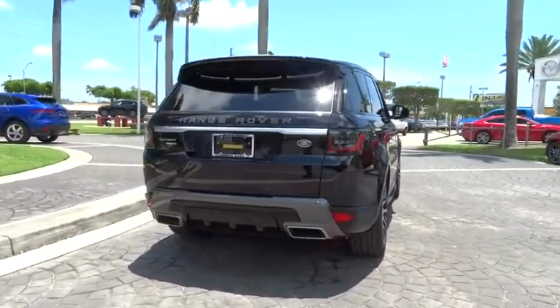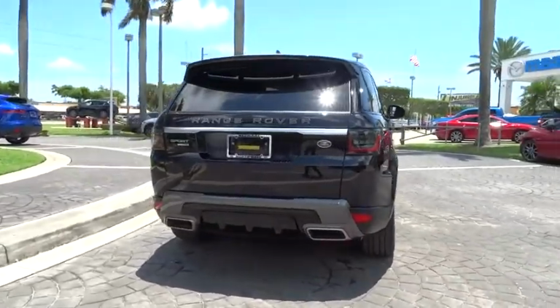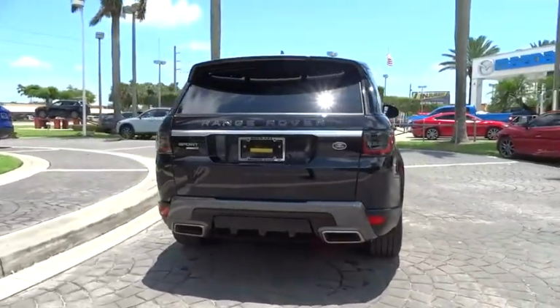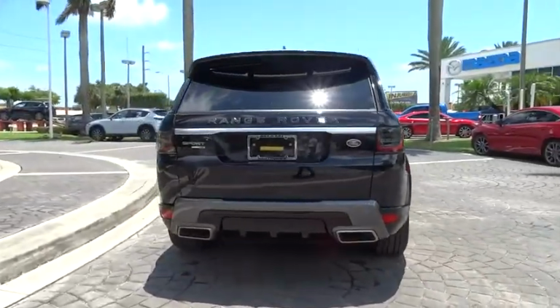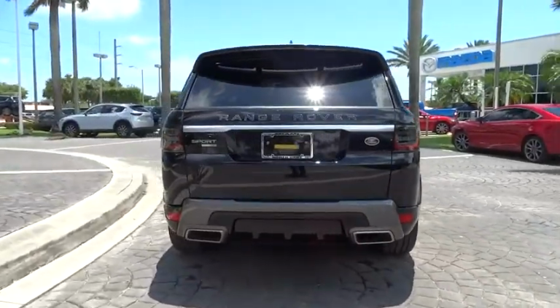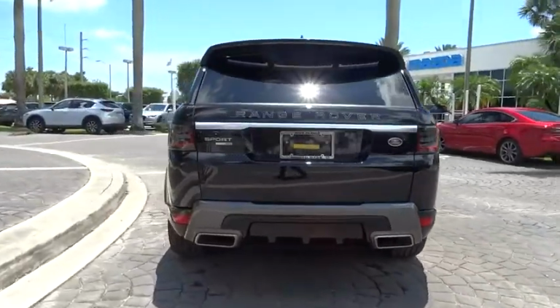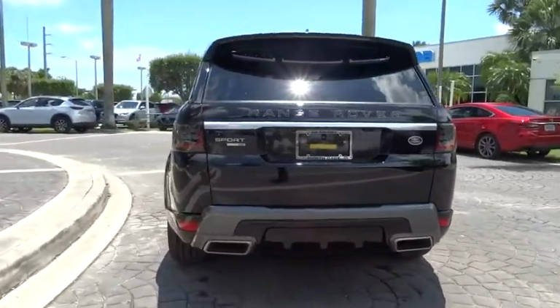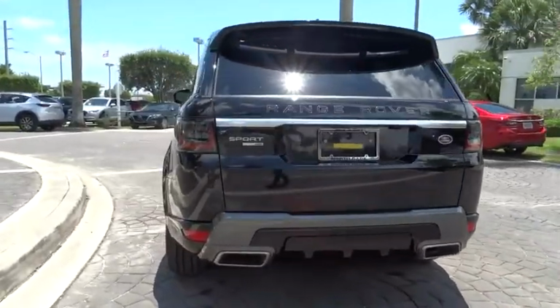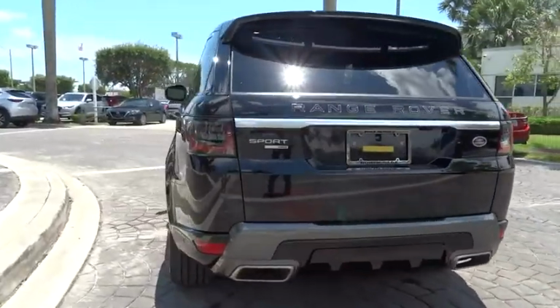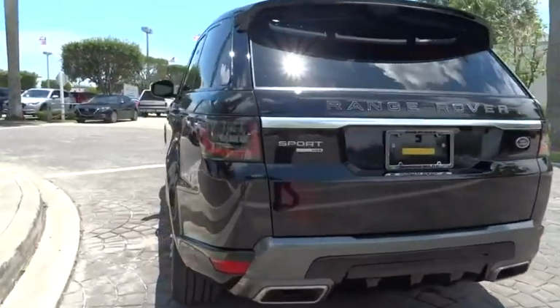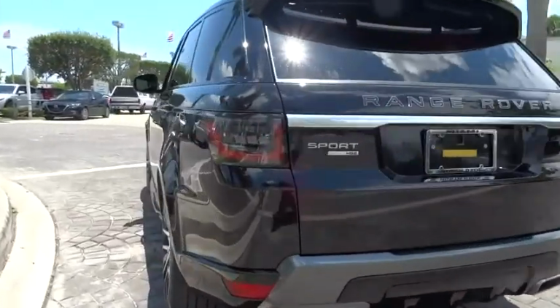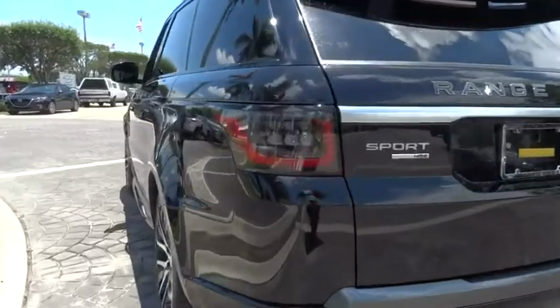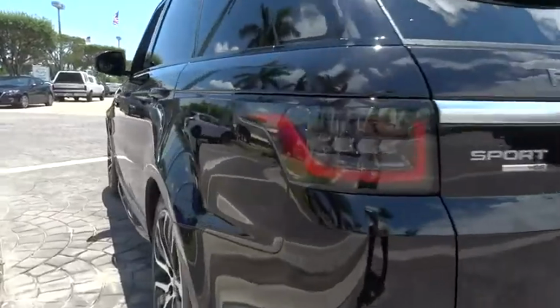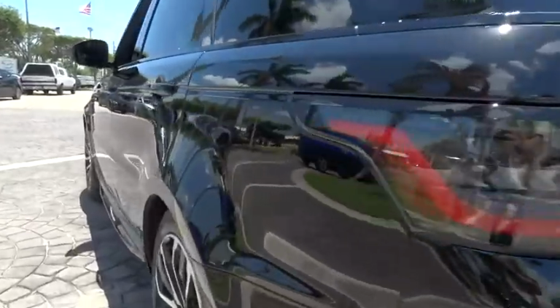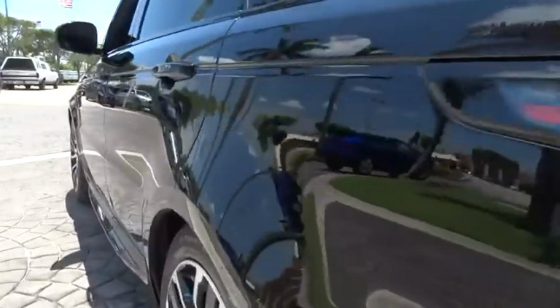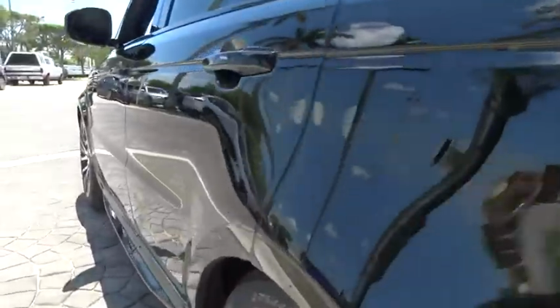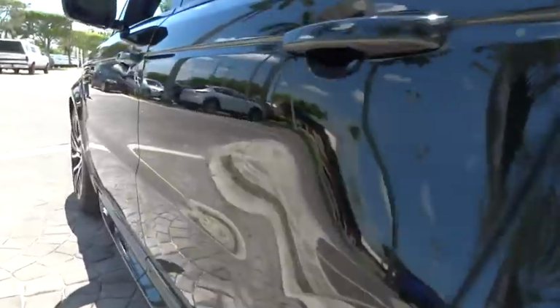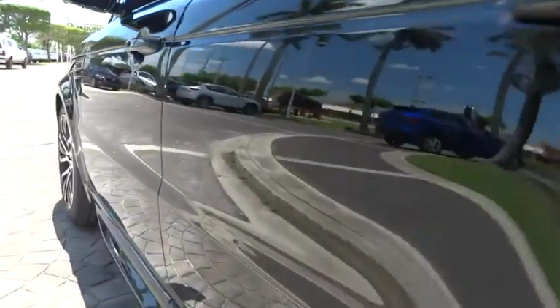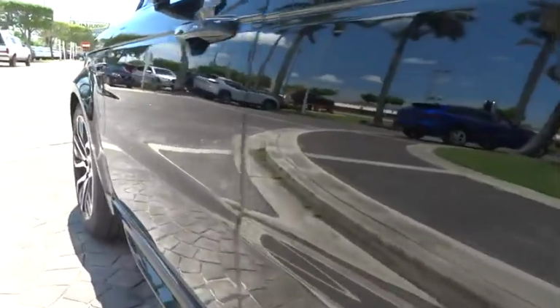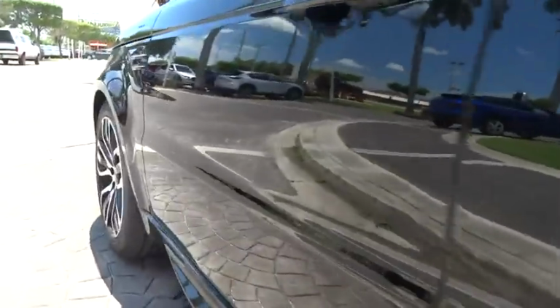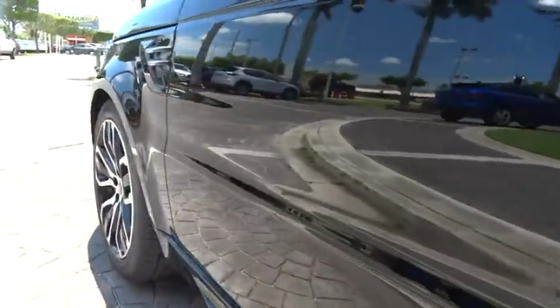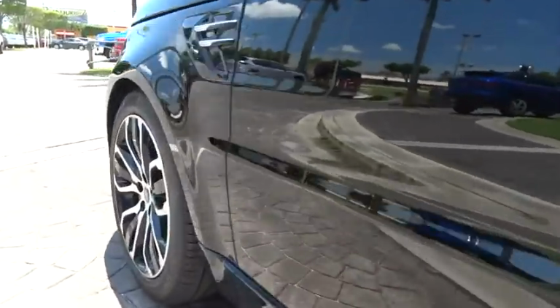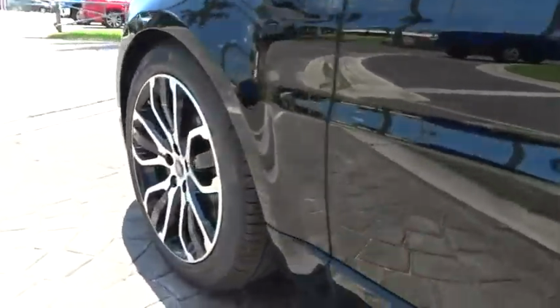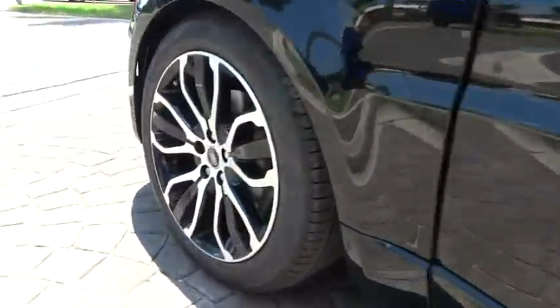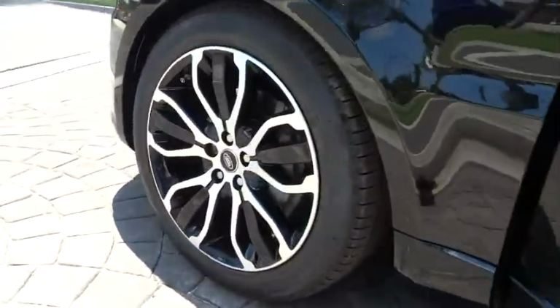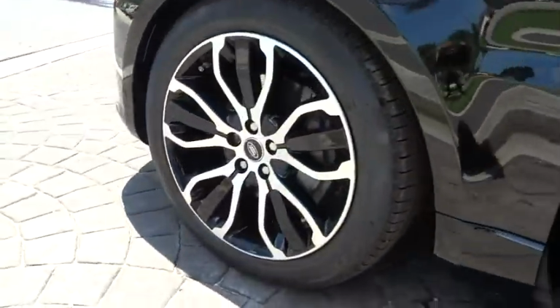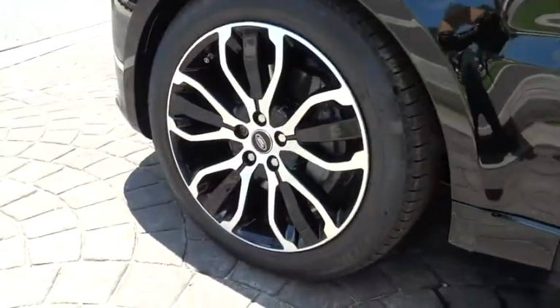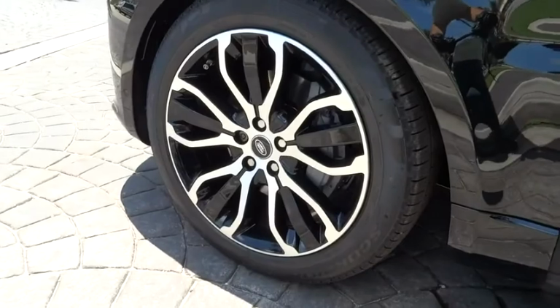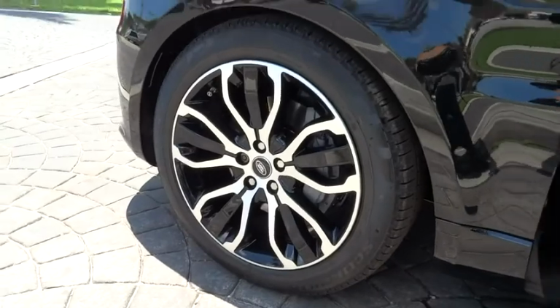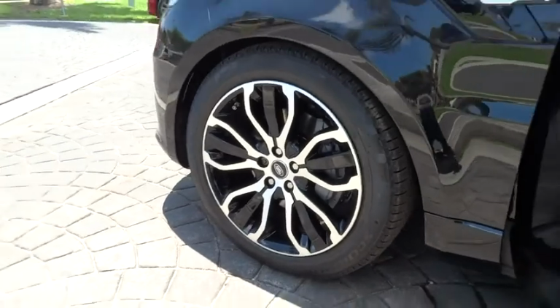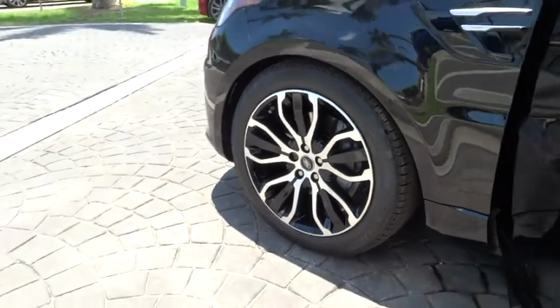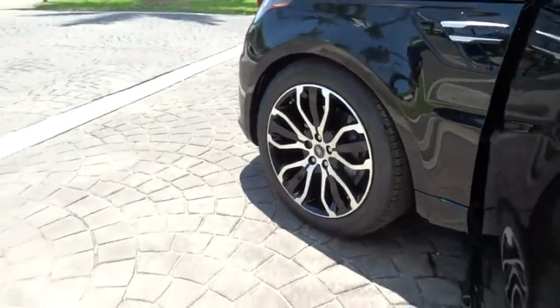Power liftgate, traction control, navigation system, power passenger seat, dual airbags, alloy wheels, power steering, four-wheel disc brakes, fog lights.